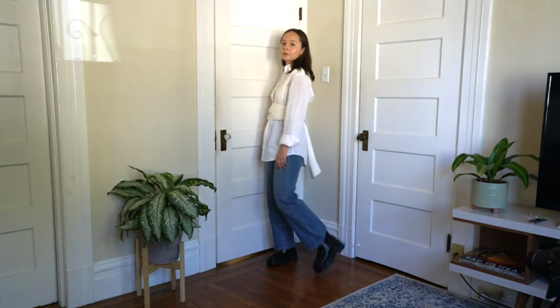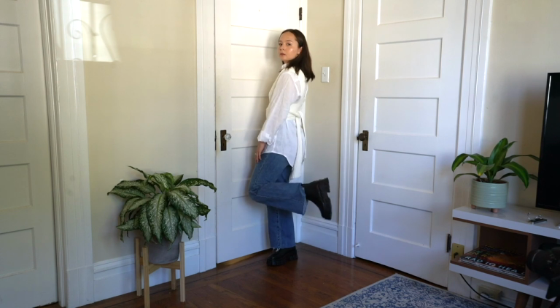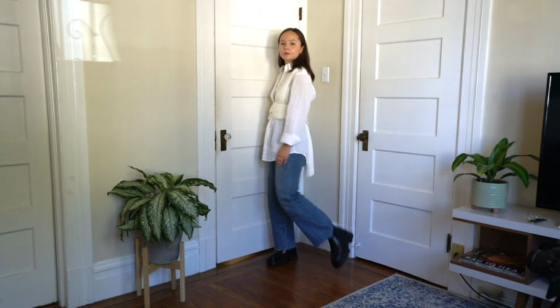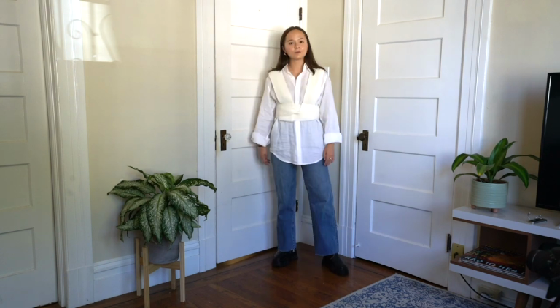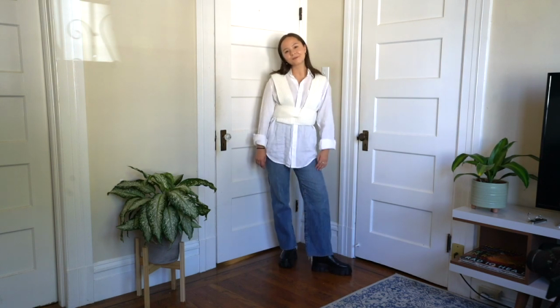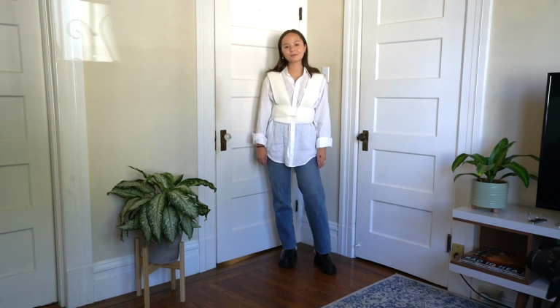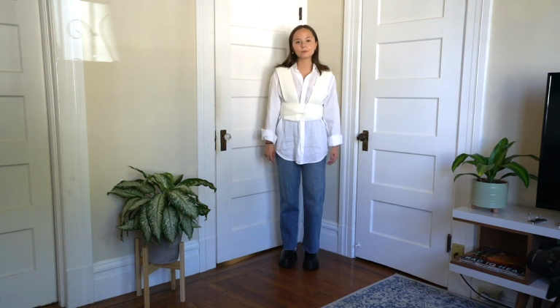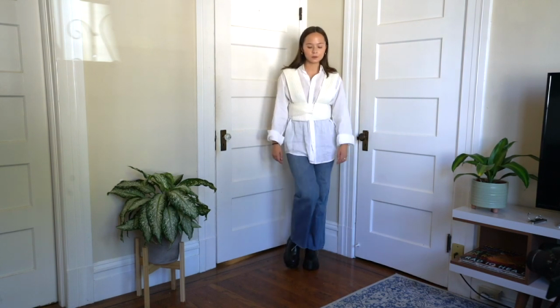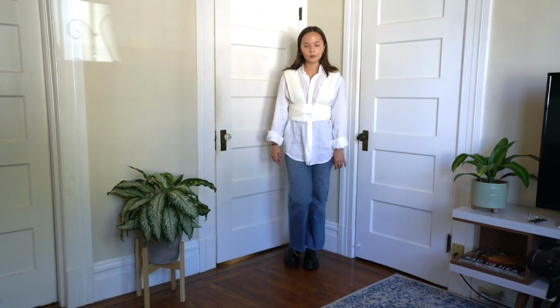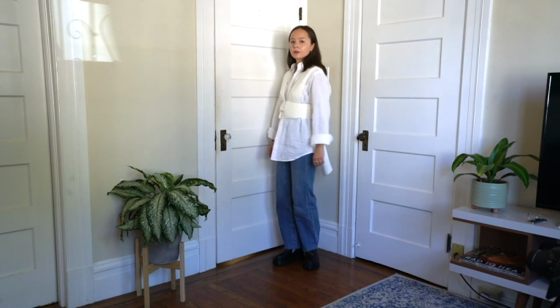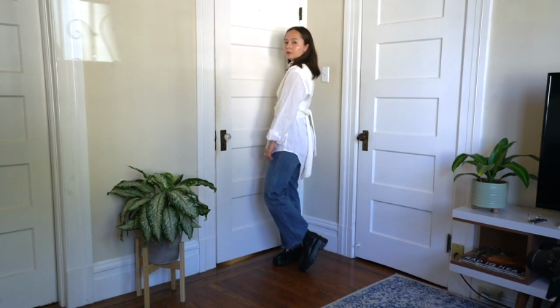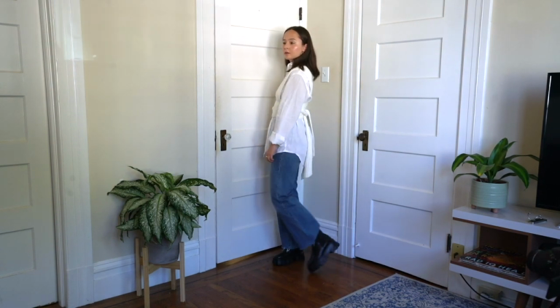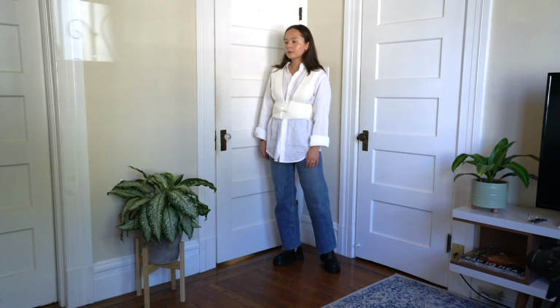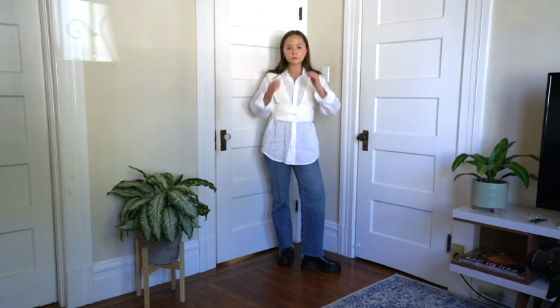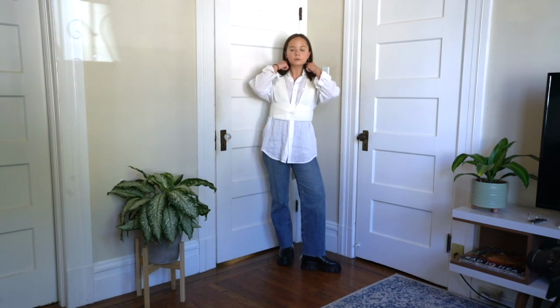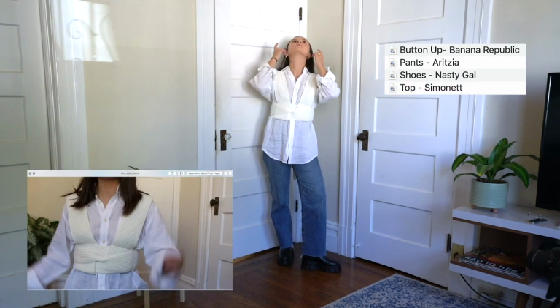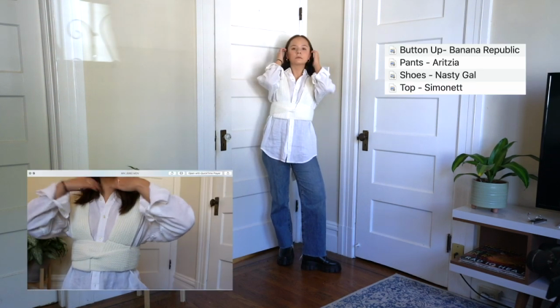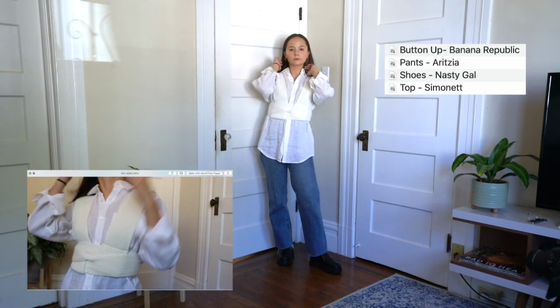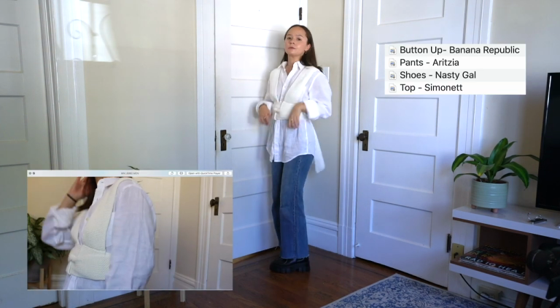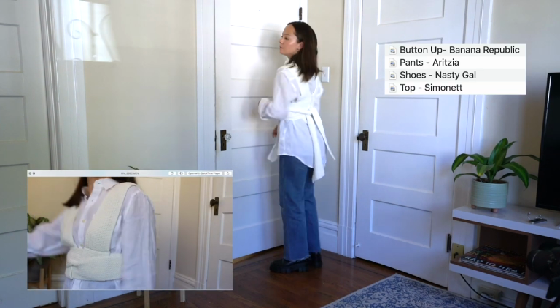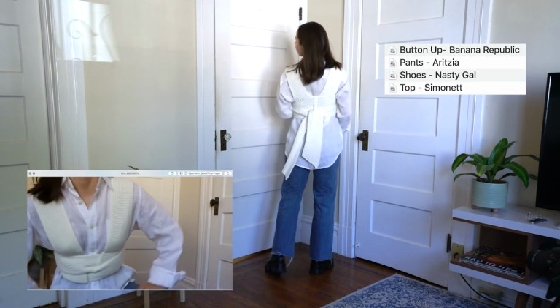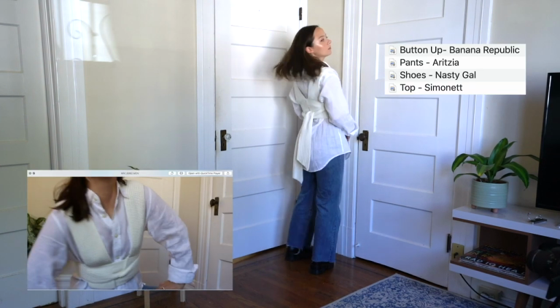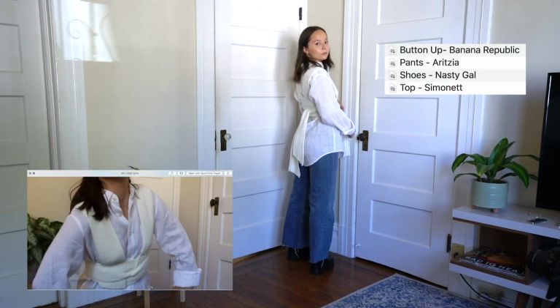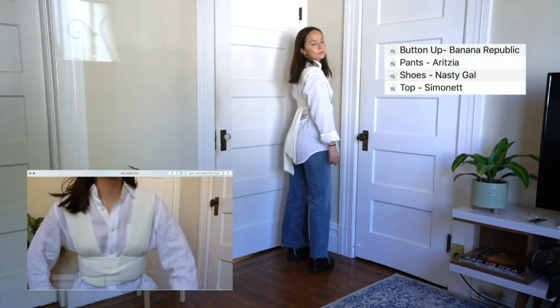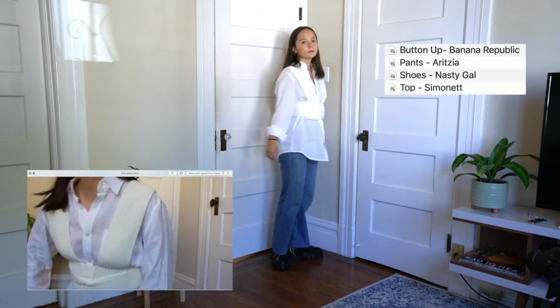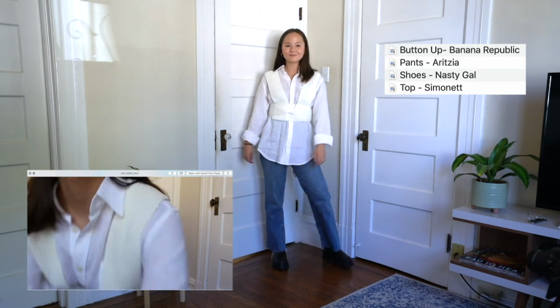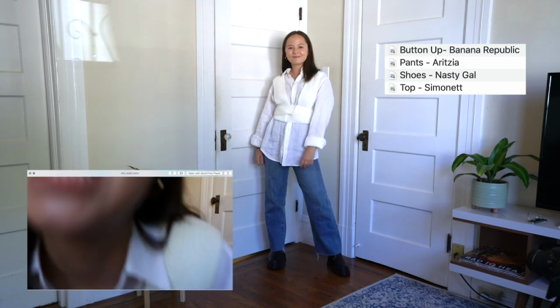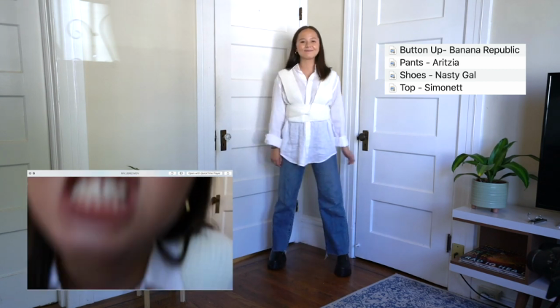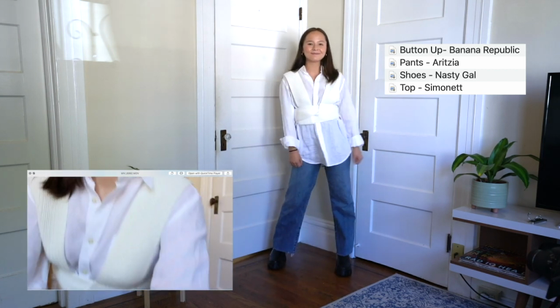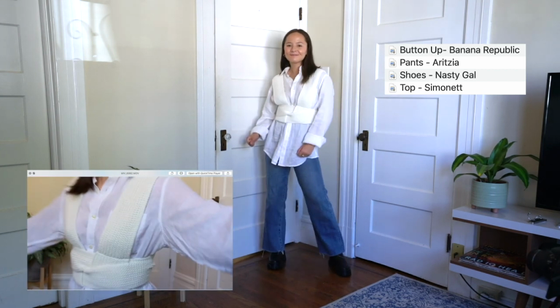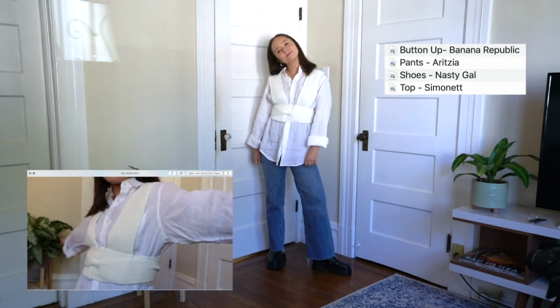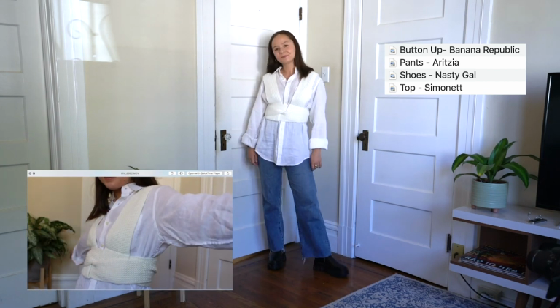I am just showing you all the different ways that you can wear this top. I threw it on over a button-up and it really just changed the whole style I was going for. I love it — I think it looks like I'm gonna go fight with a samurai sword, but it looks great to me.